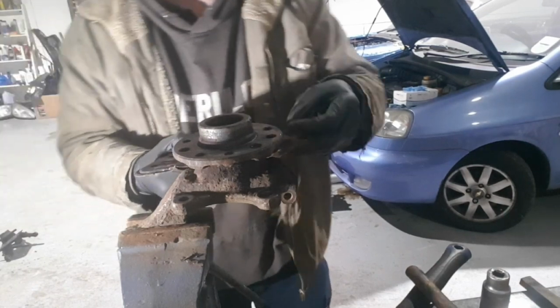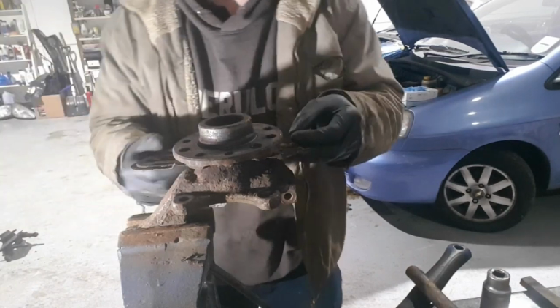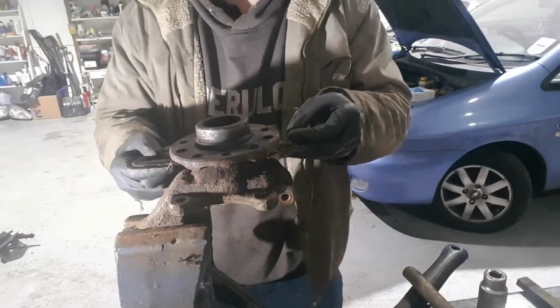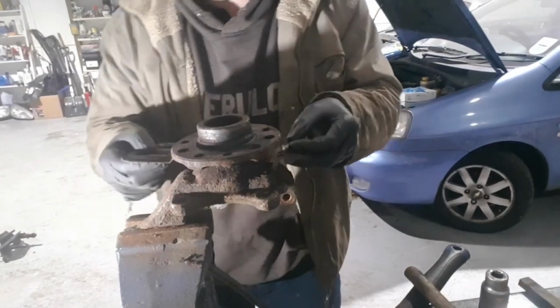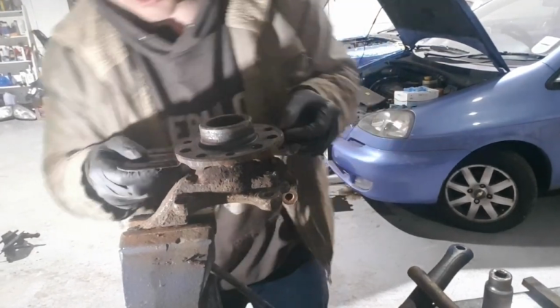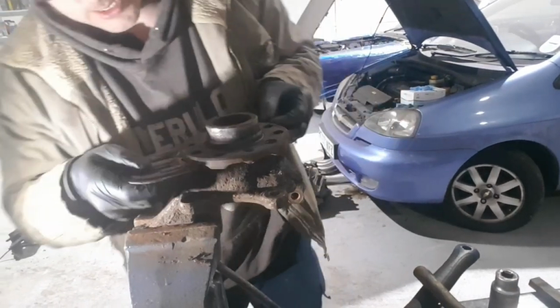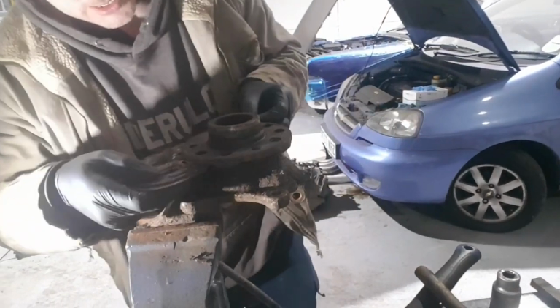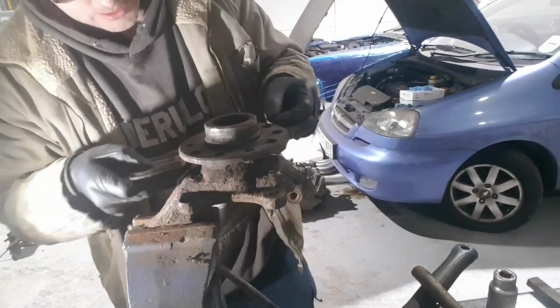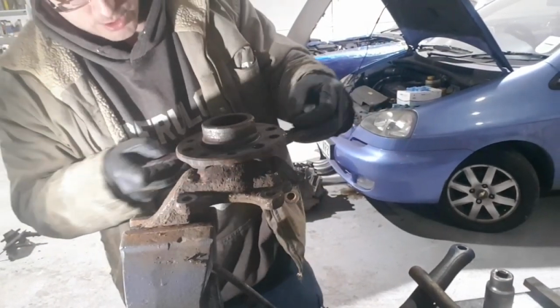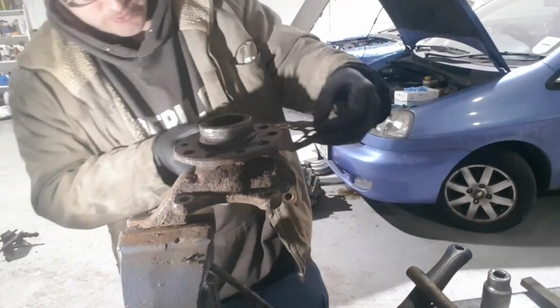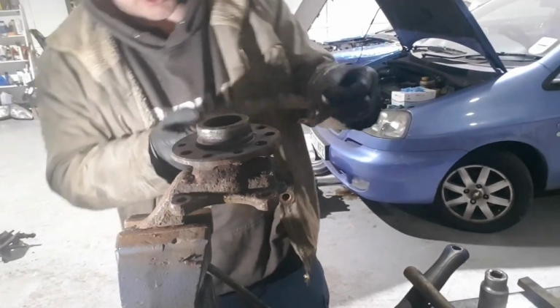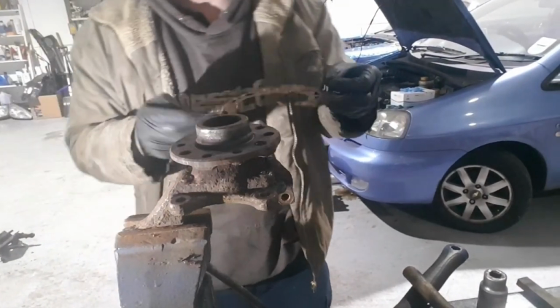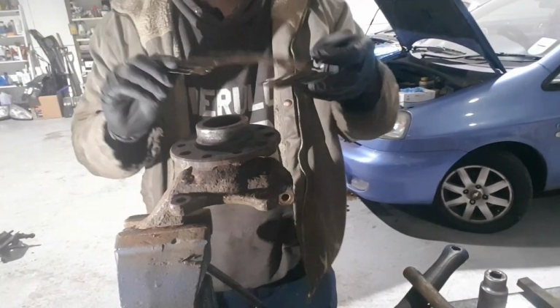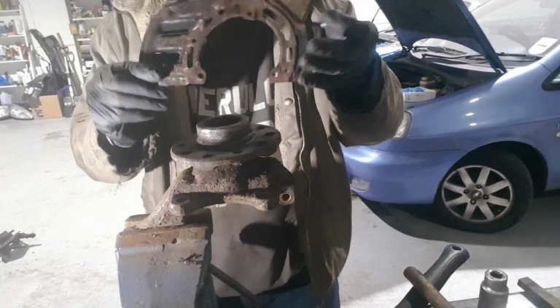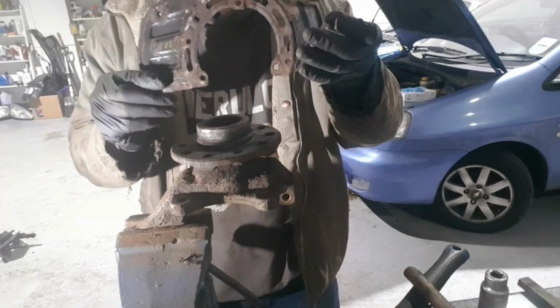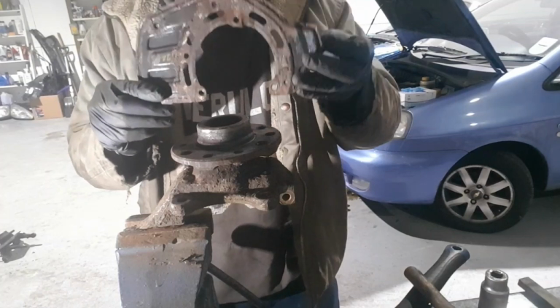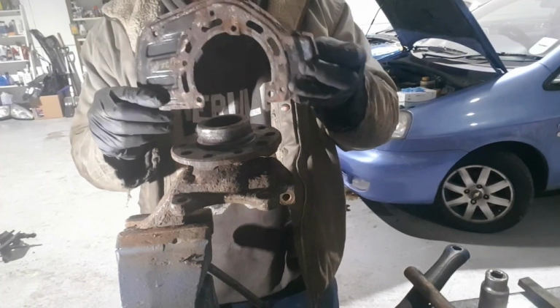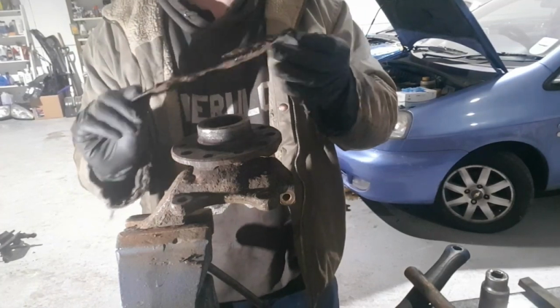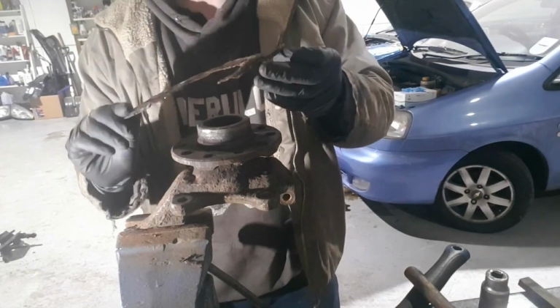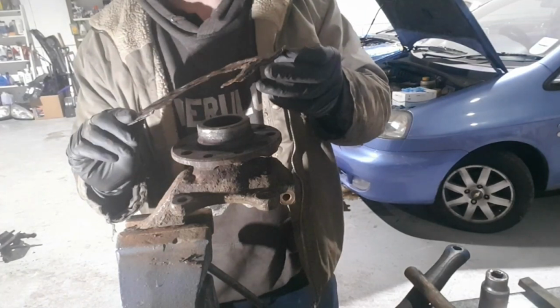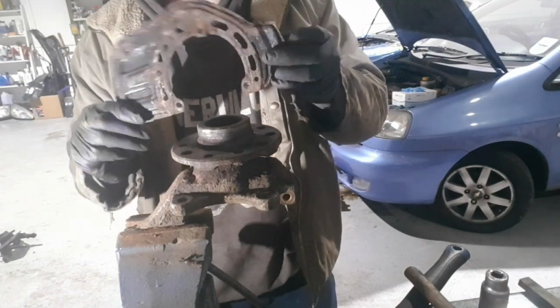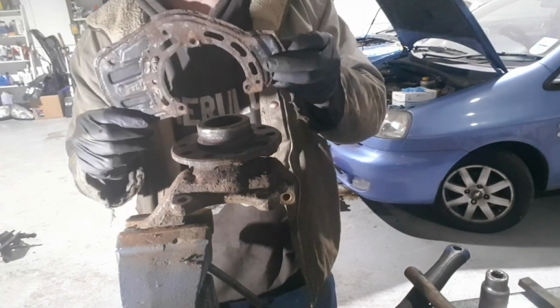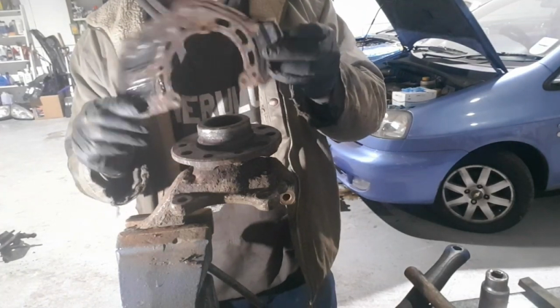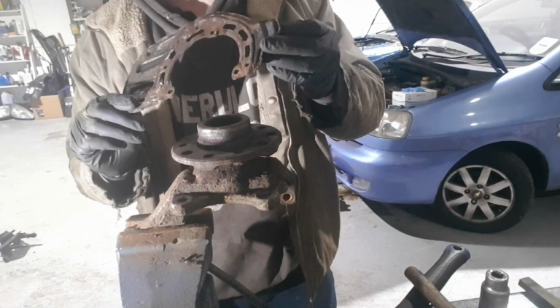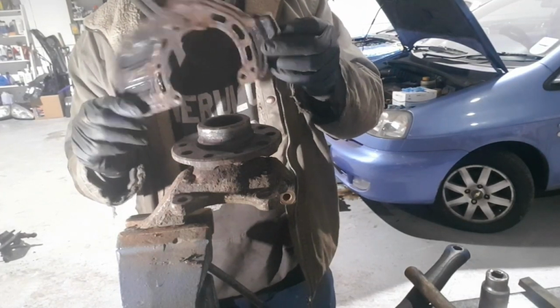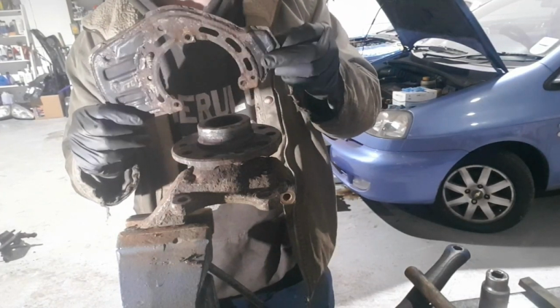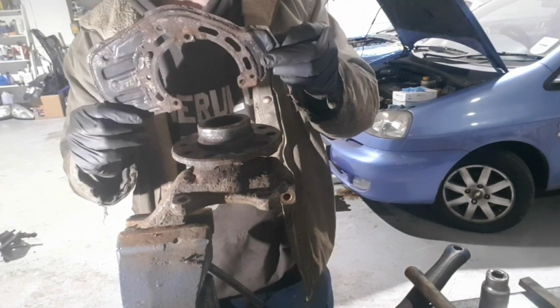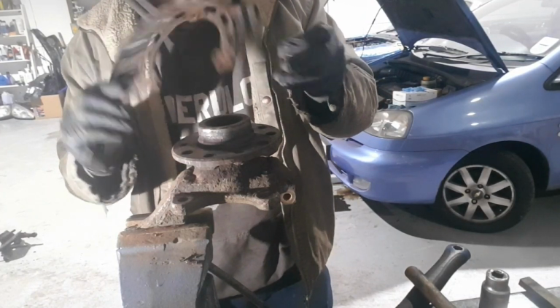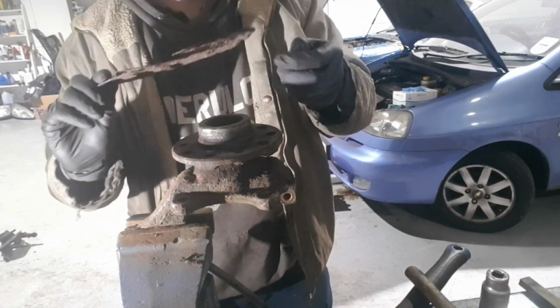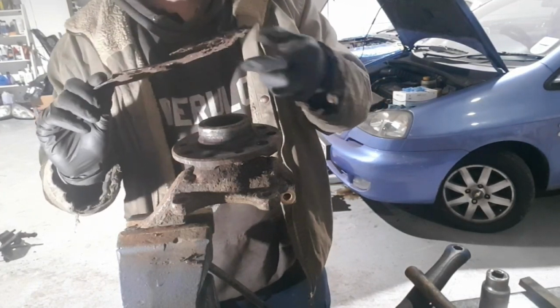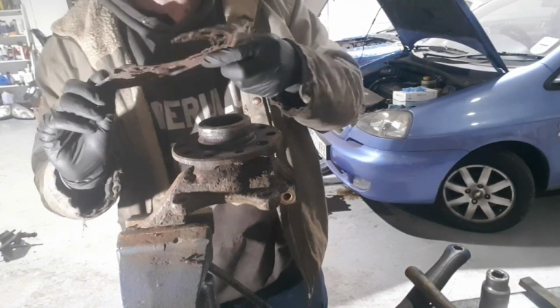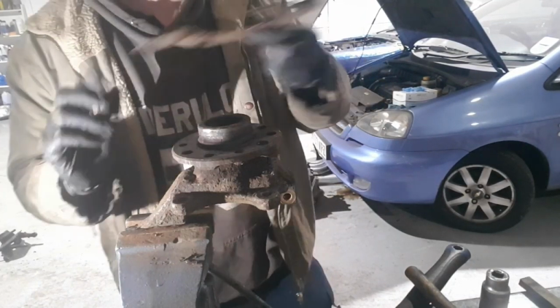That's the third one off there, and then this comes off like so. I've got that out, so I'll clean that up and give it a lick of paint ready to put back on.